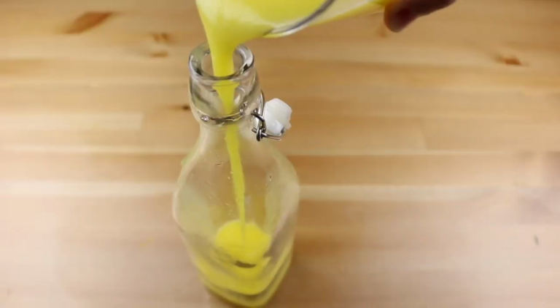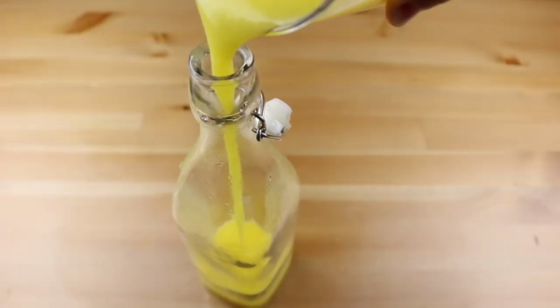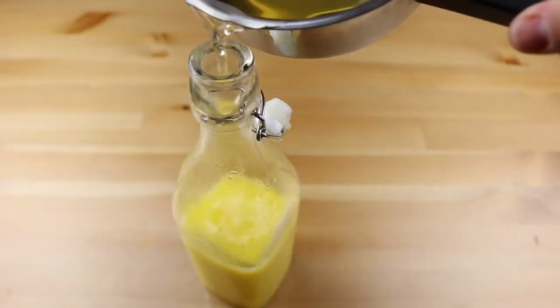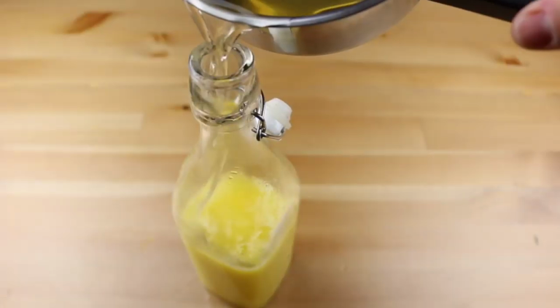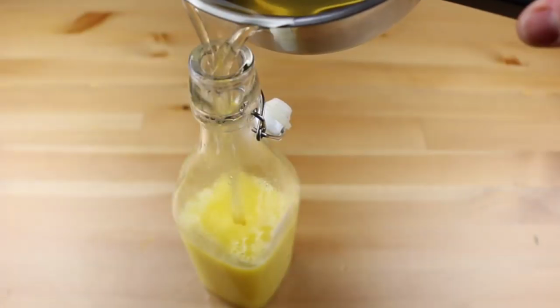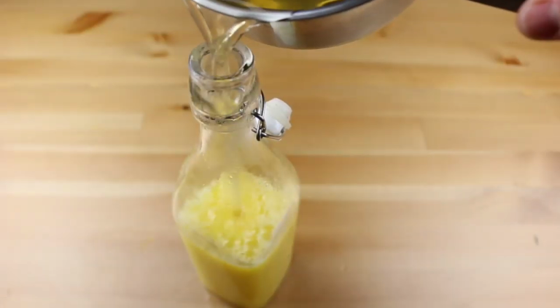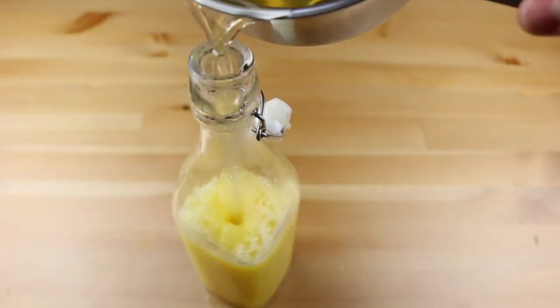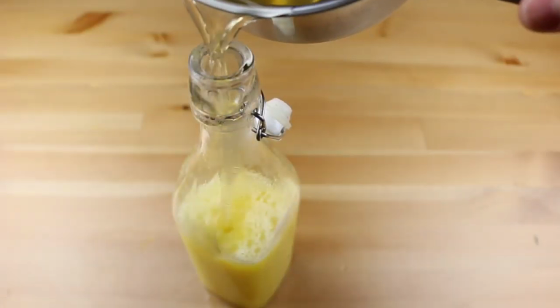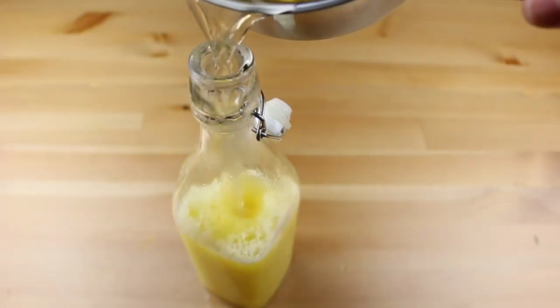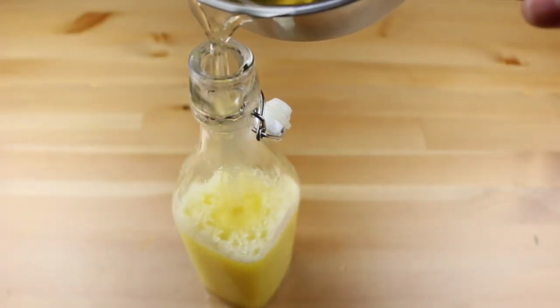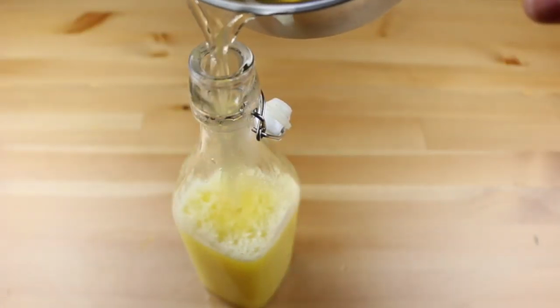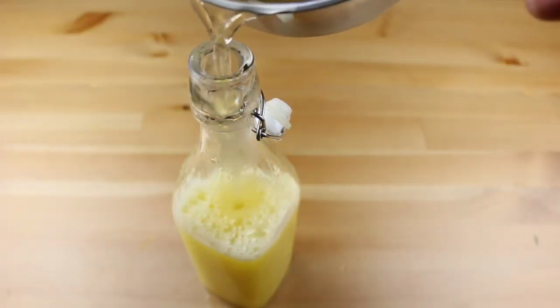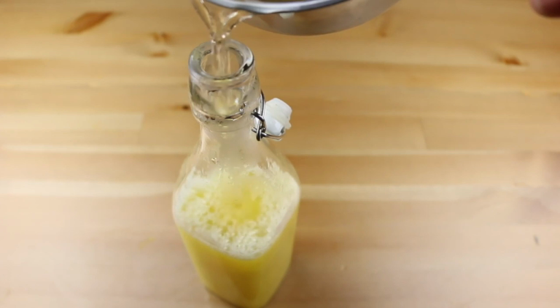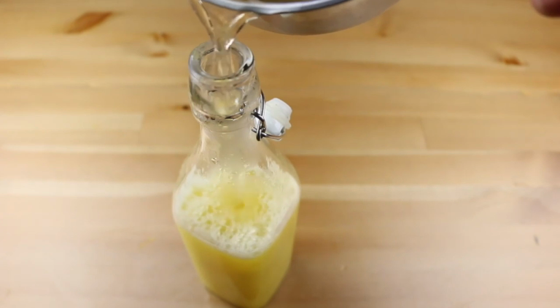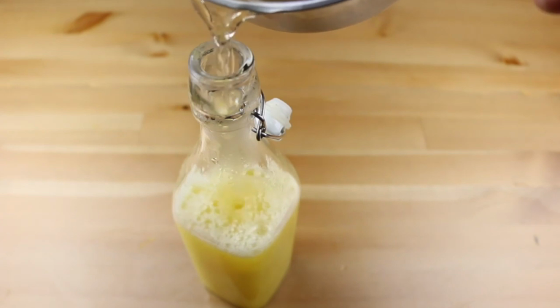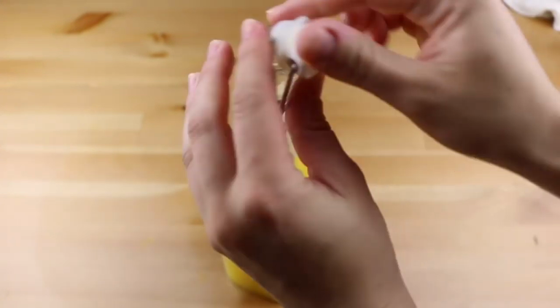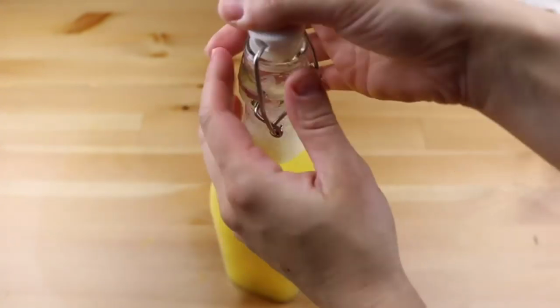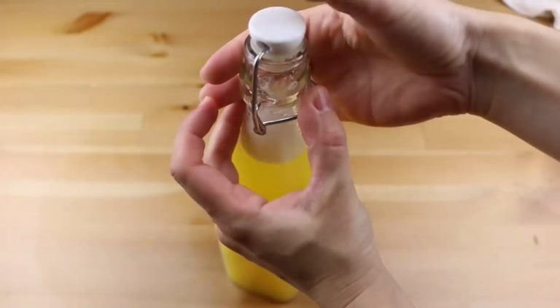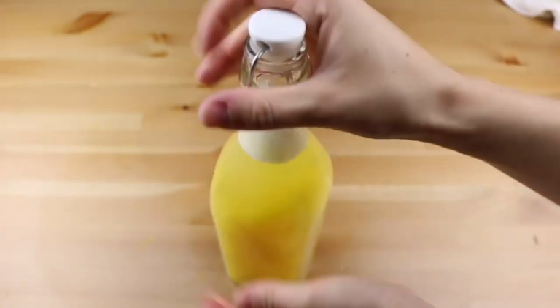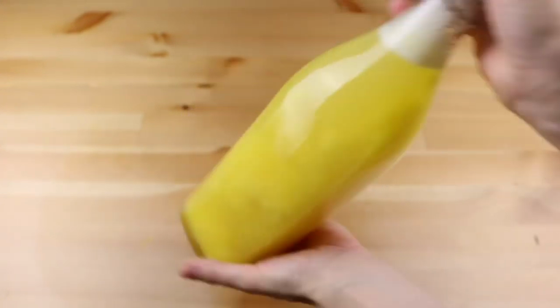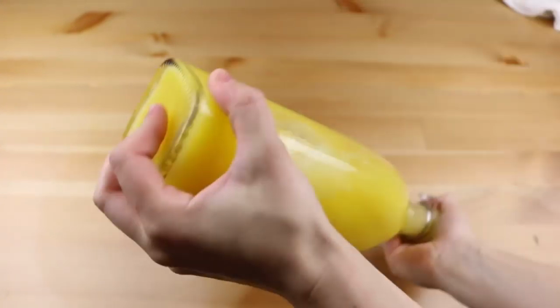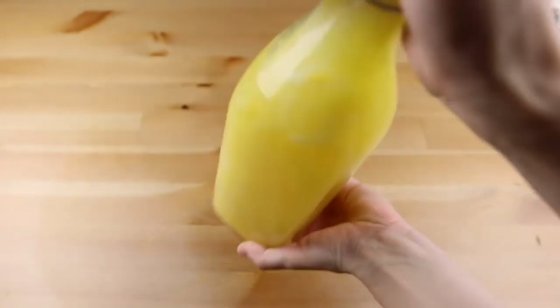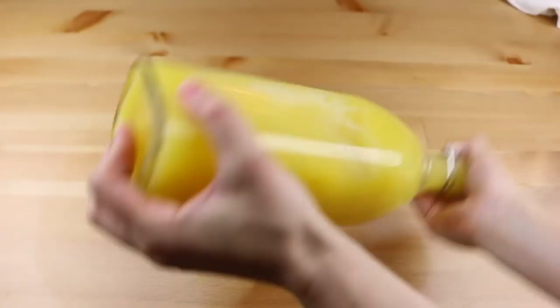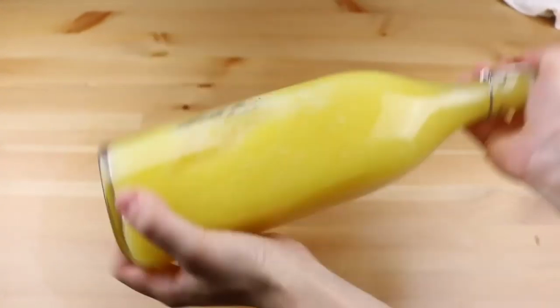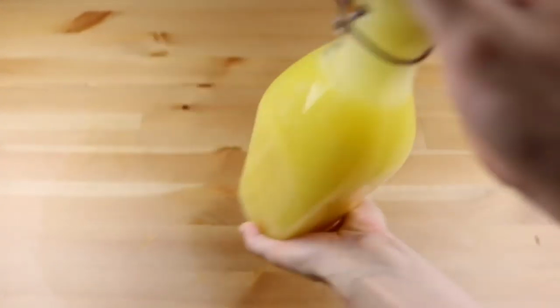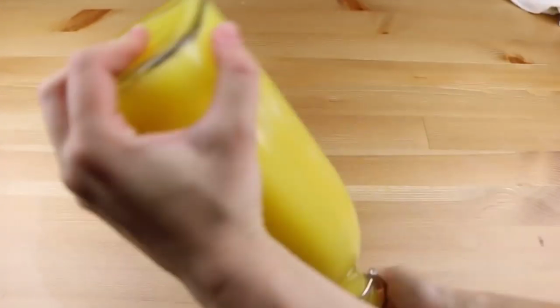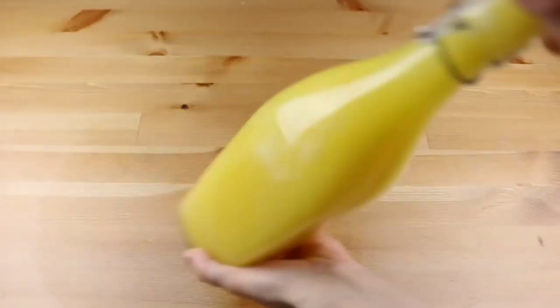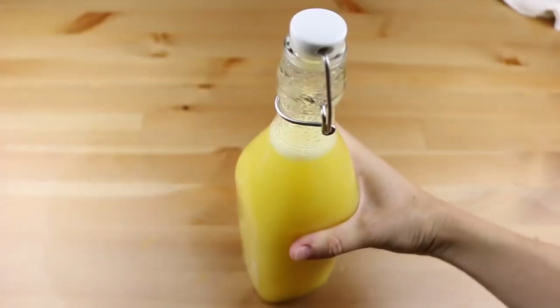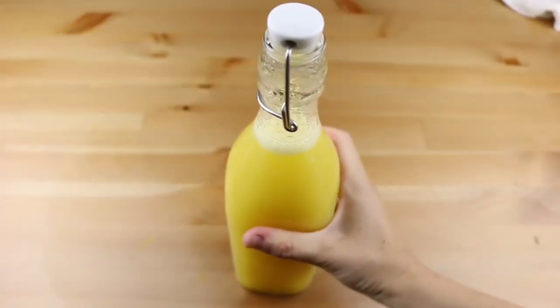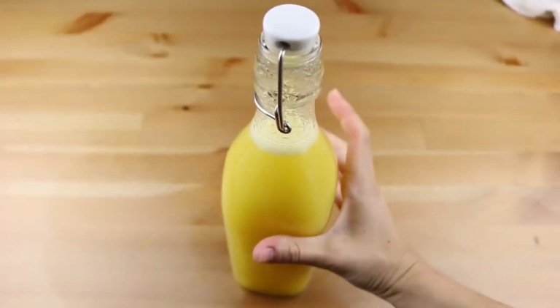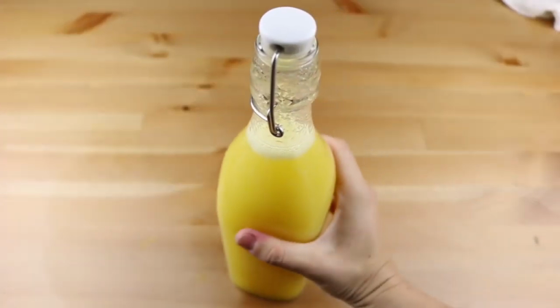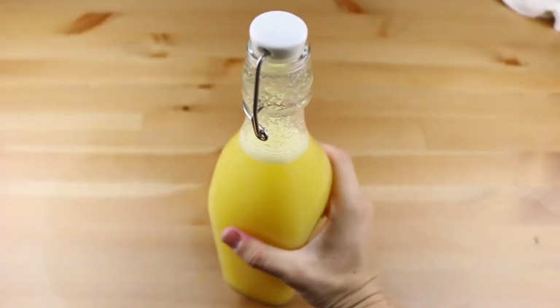Pour this into your lemonade and add more cold water if necessary. Then just give it a big shake to mix it all together. See you next time!